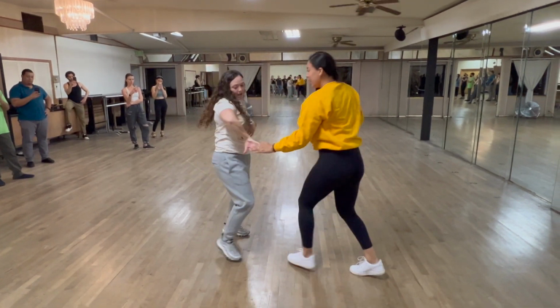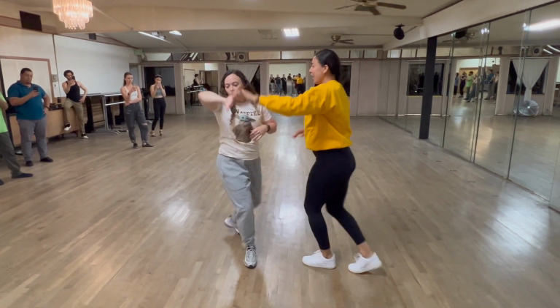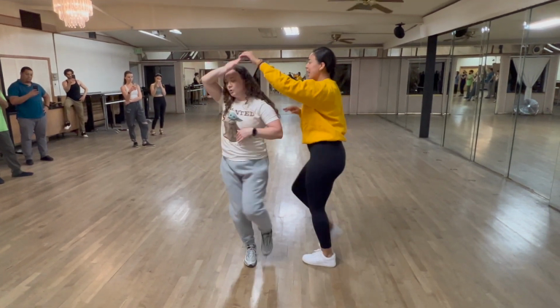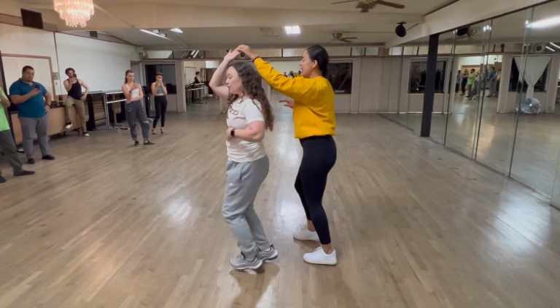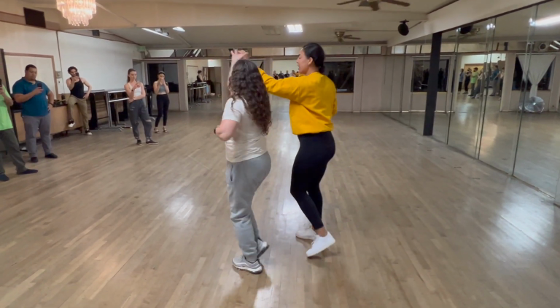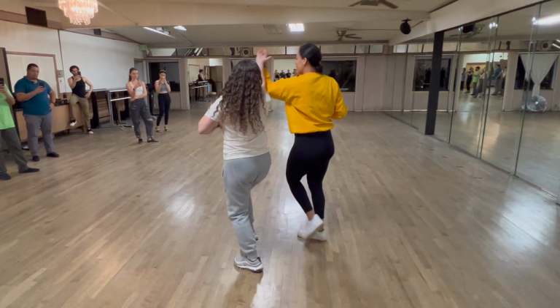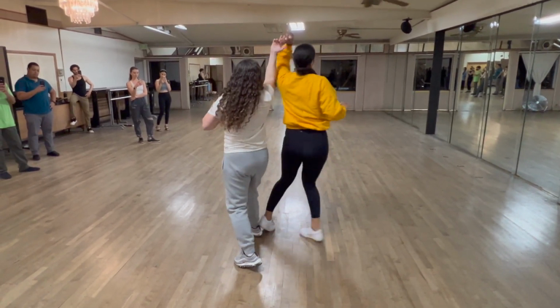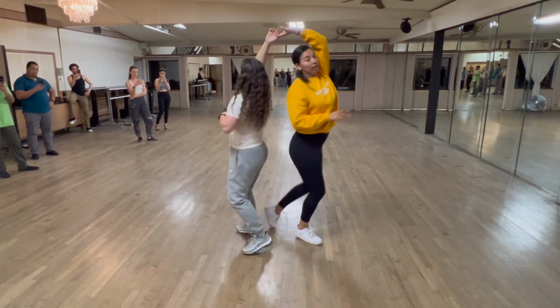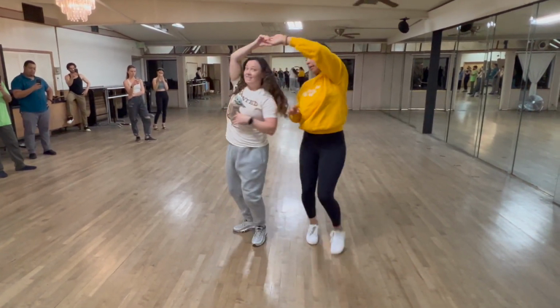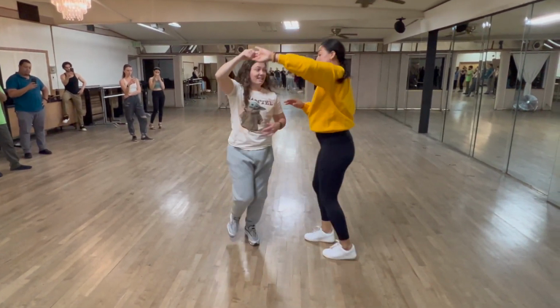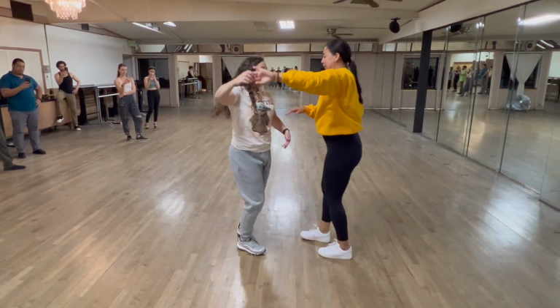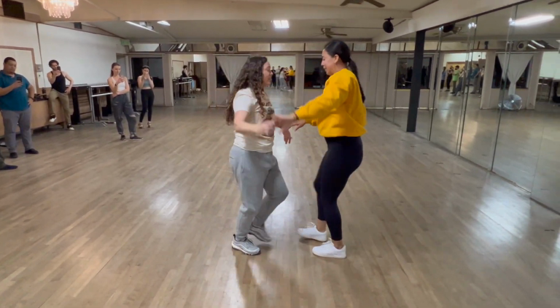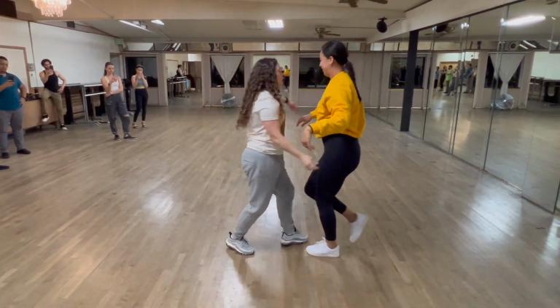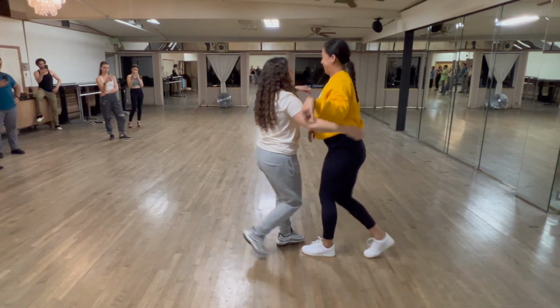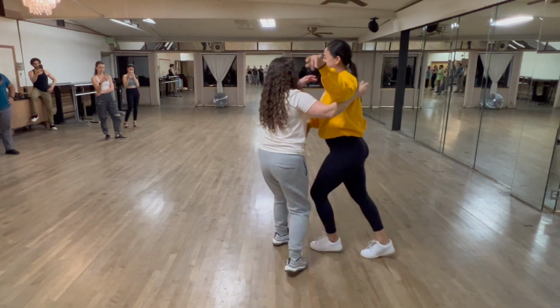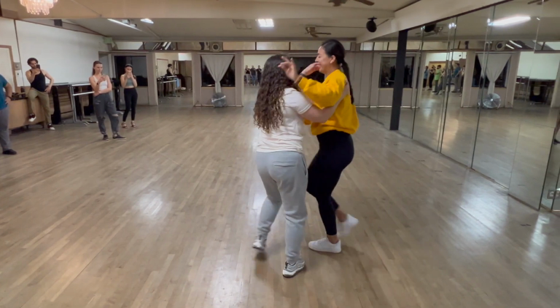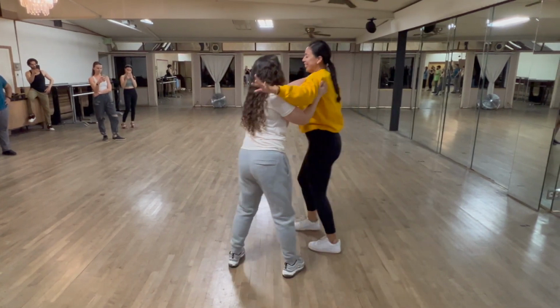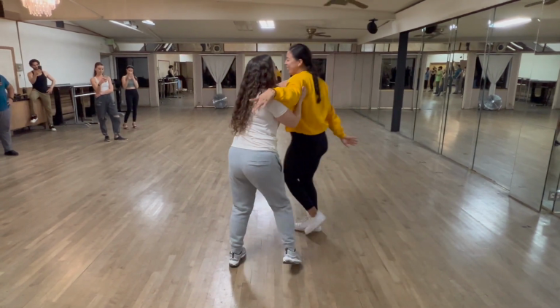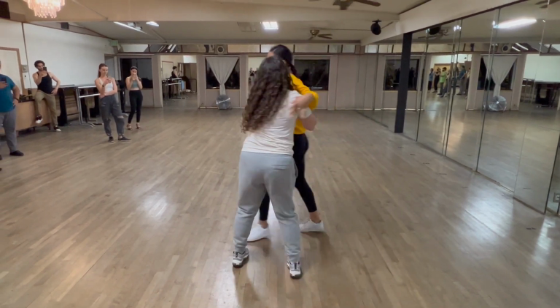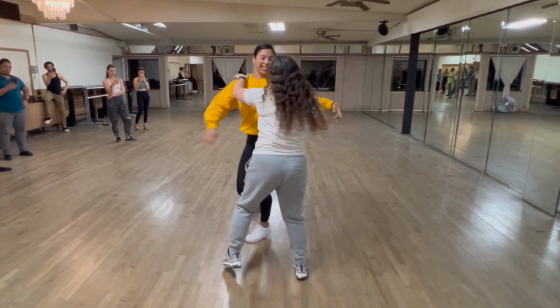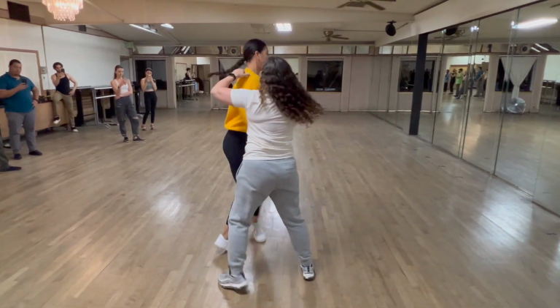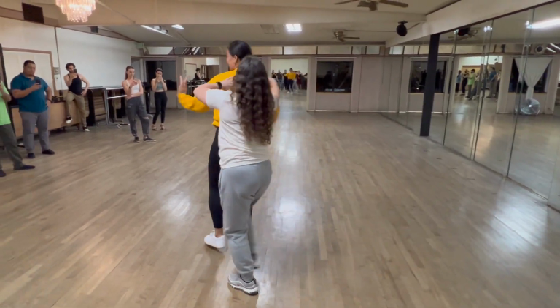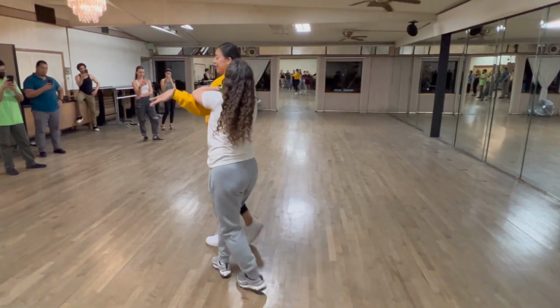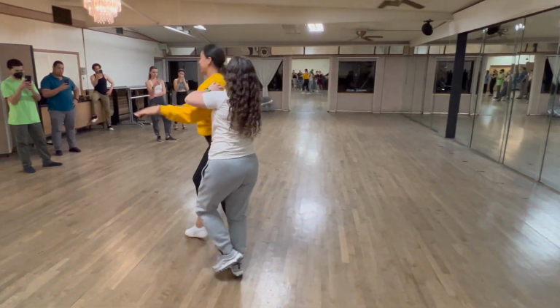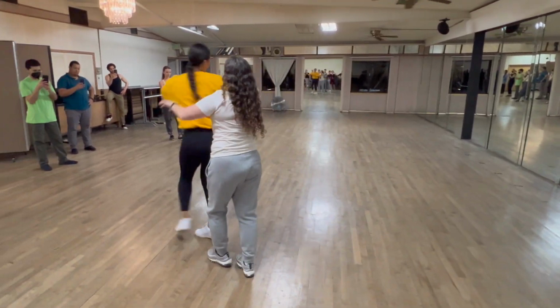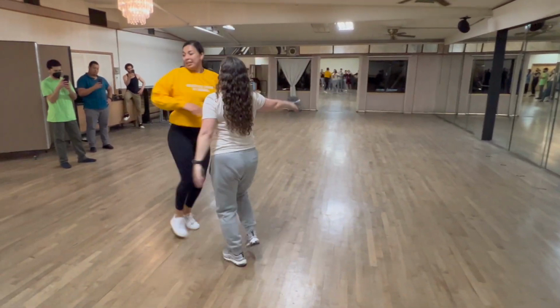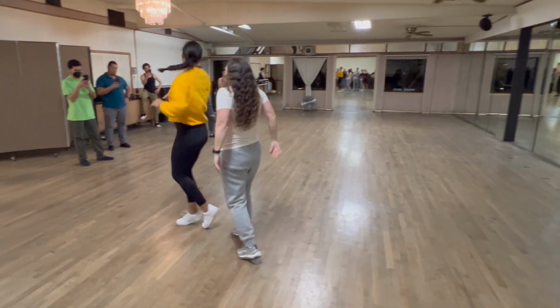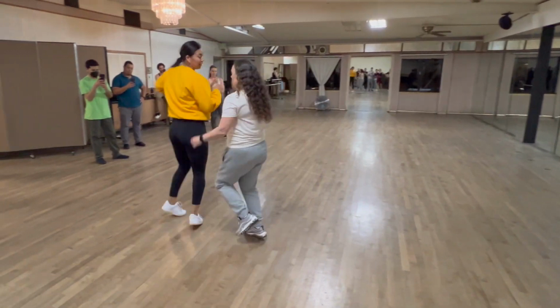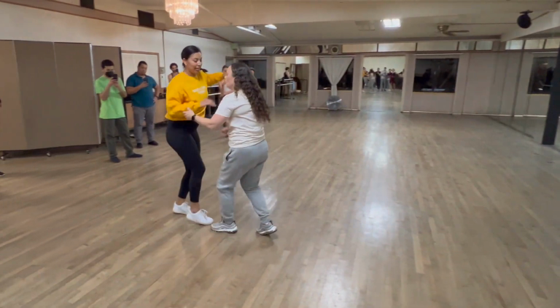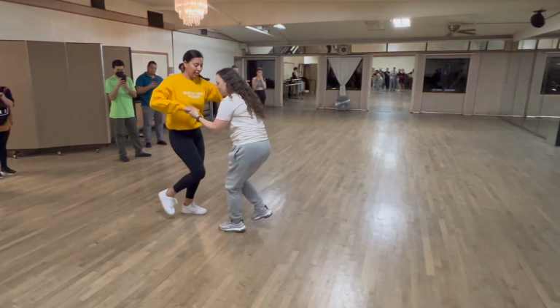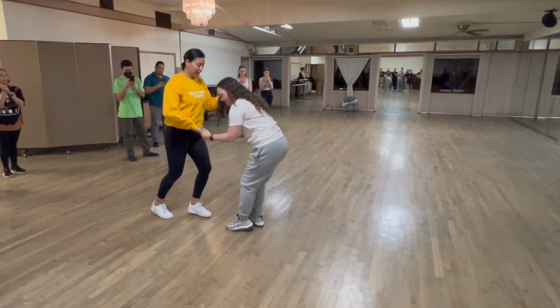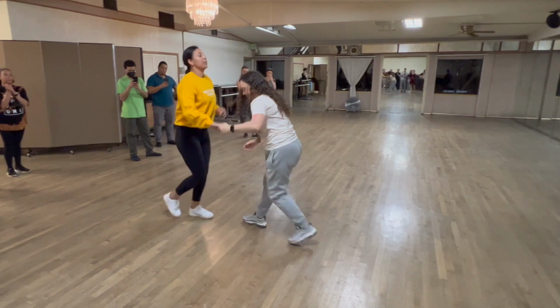Swipe. Two, three. Push. Five, six, seven. One, two. Shoulder. Whoop, whoop, whoop, whoop, one. Nice.